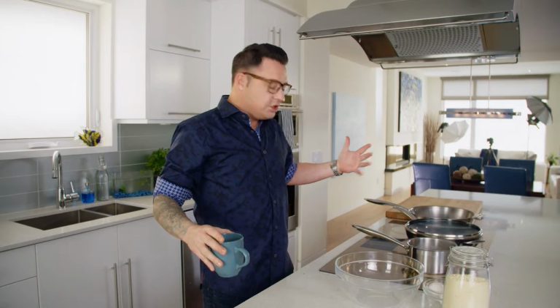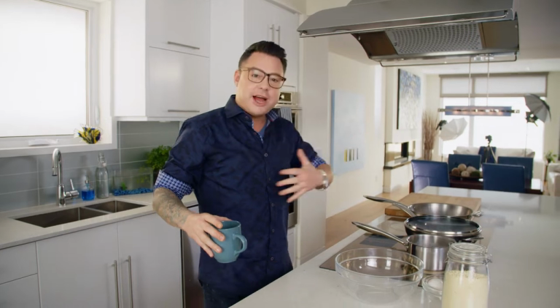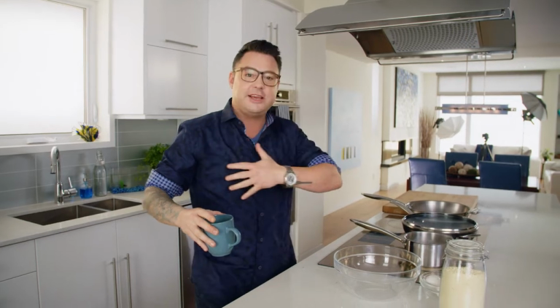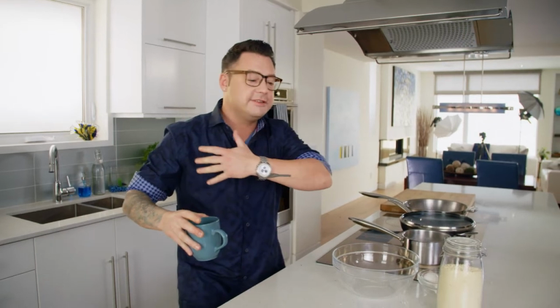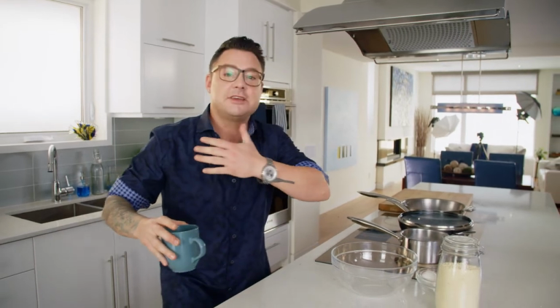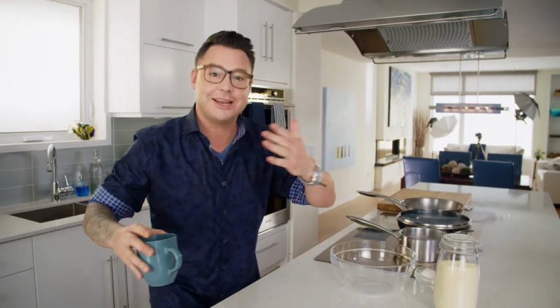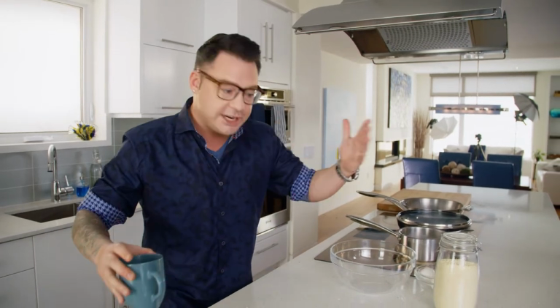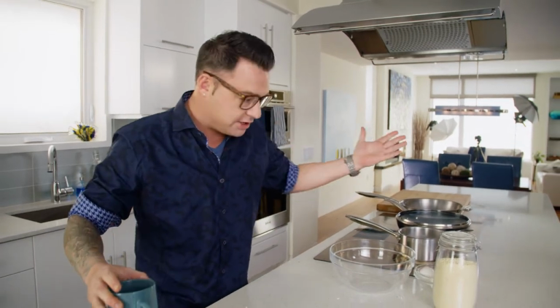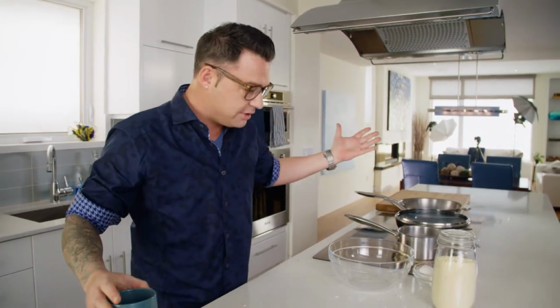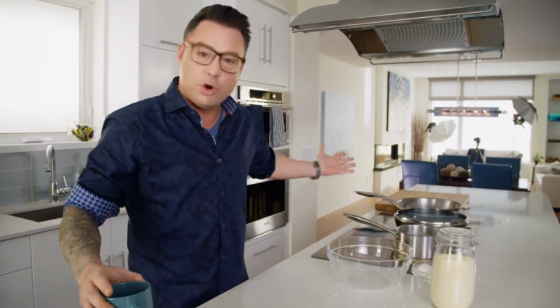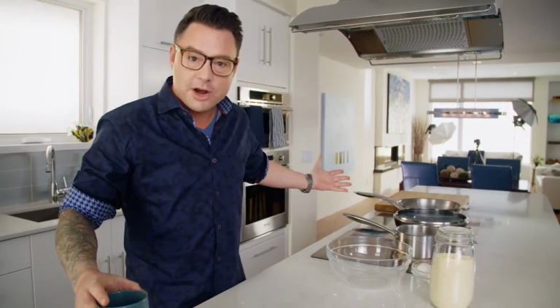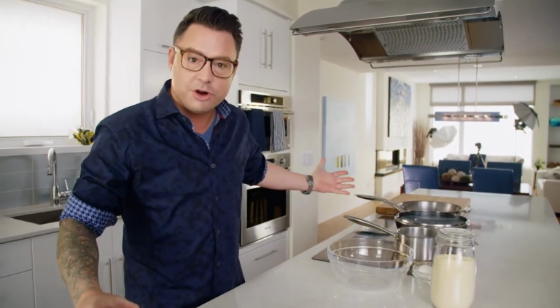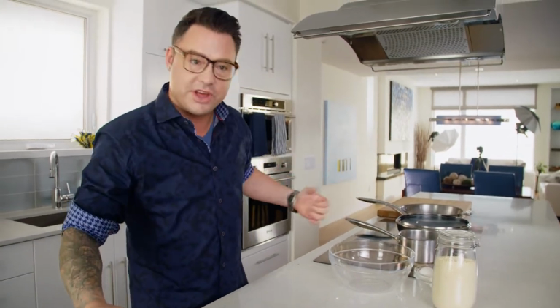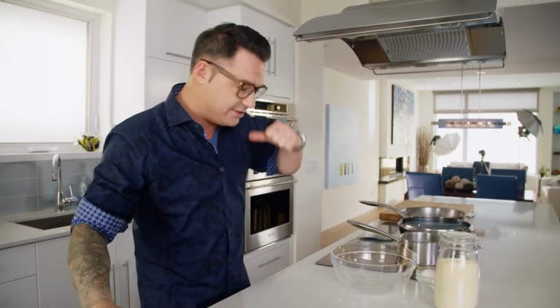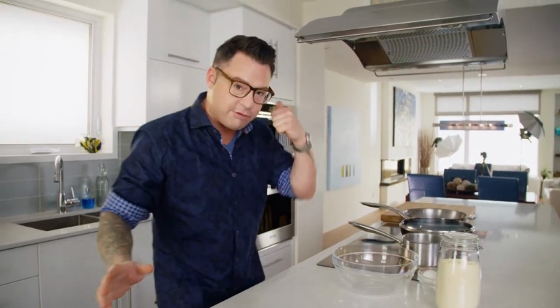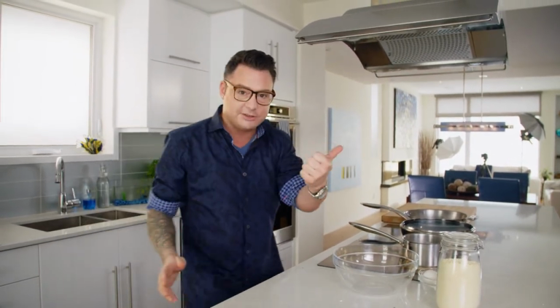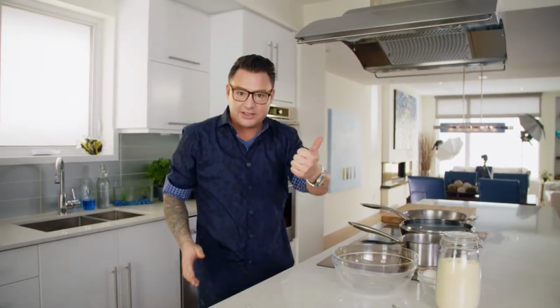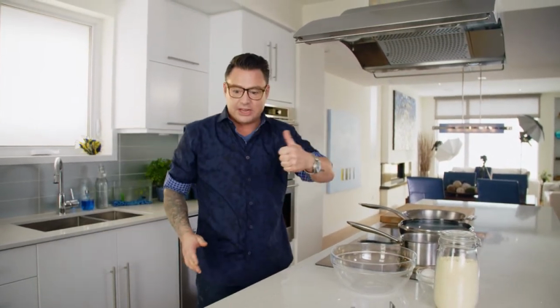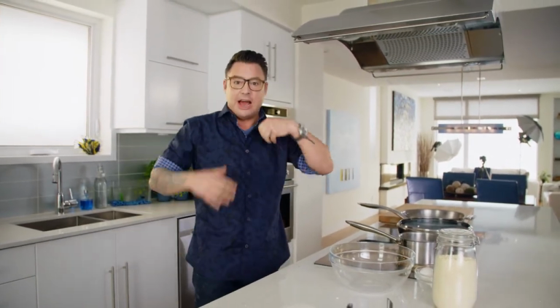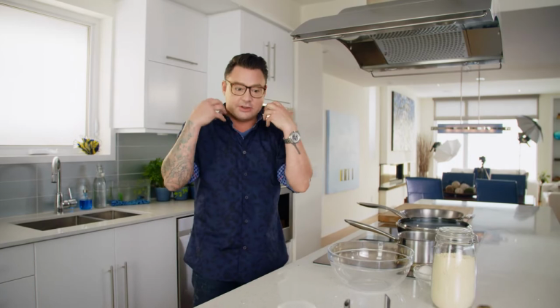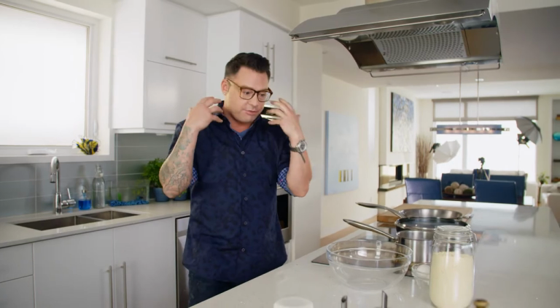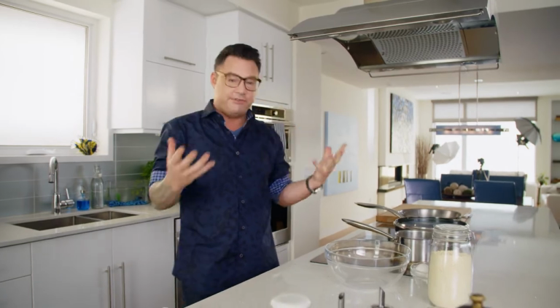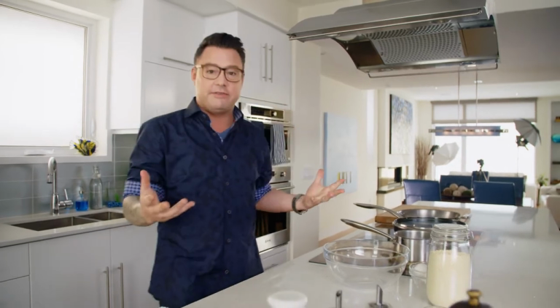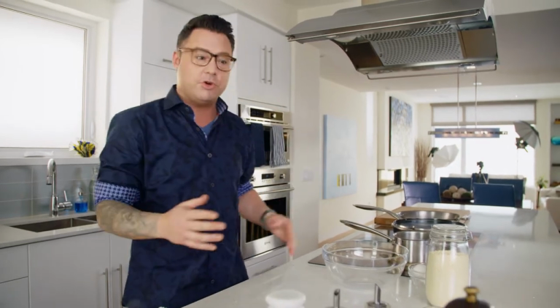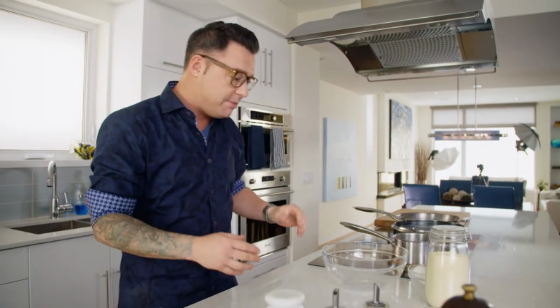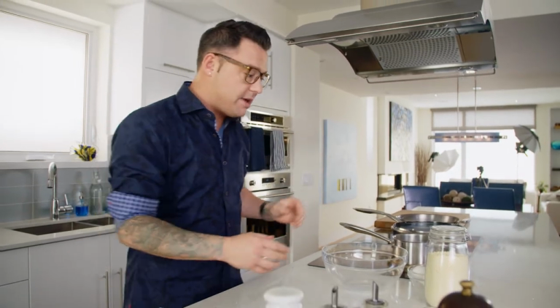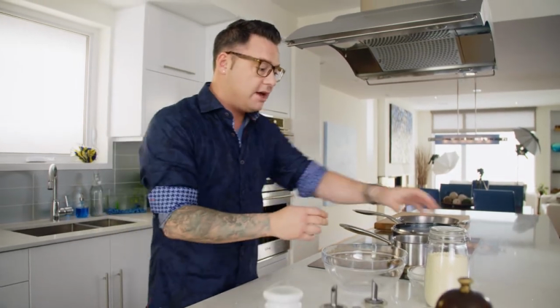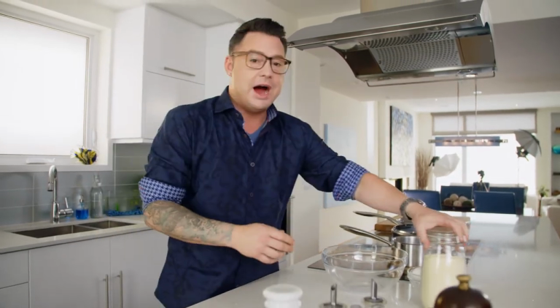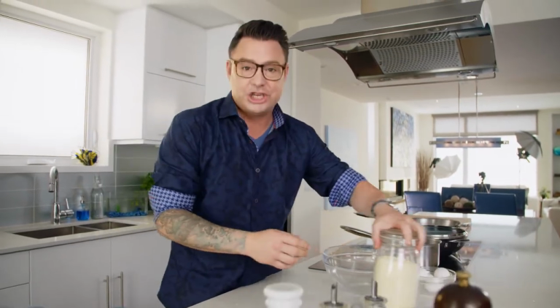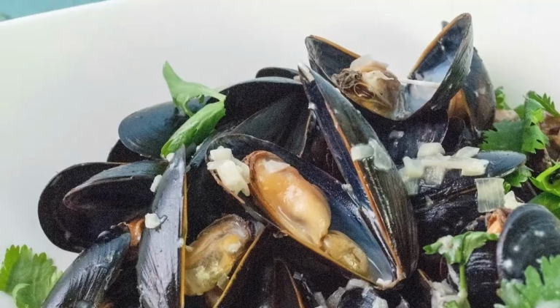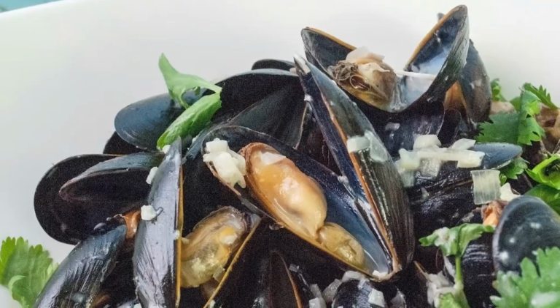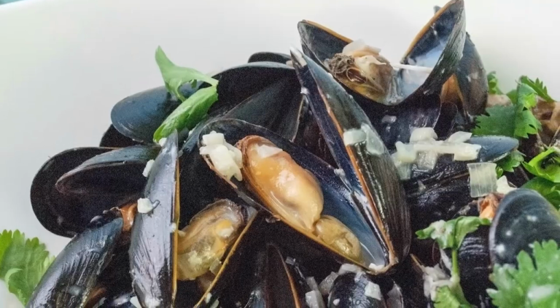Chai tea is delicious, so why not cook with it? It has great spice in it, and it's got great flavours. So I'm going to make chai tea mussels.